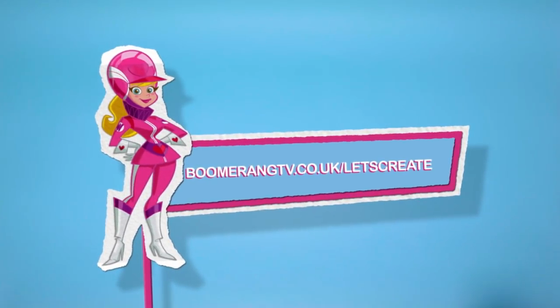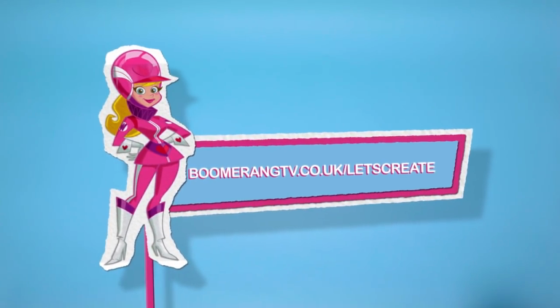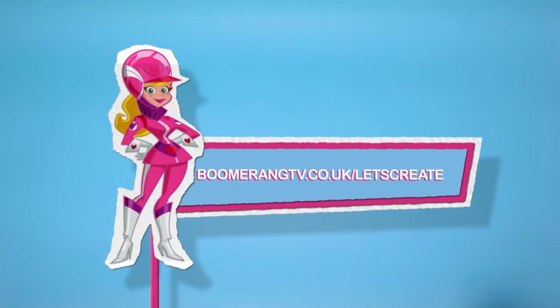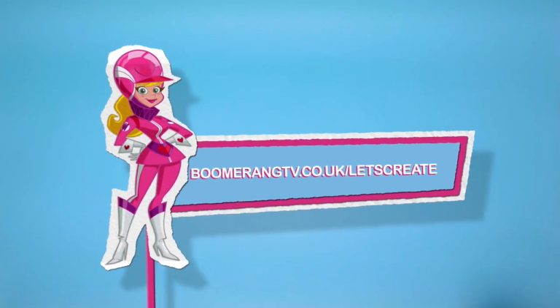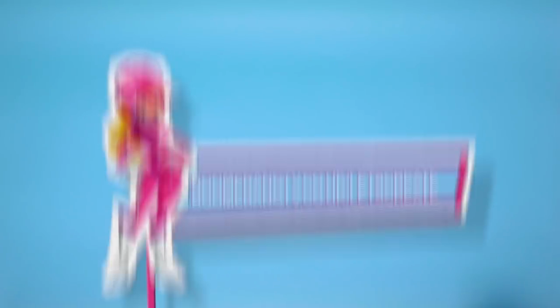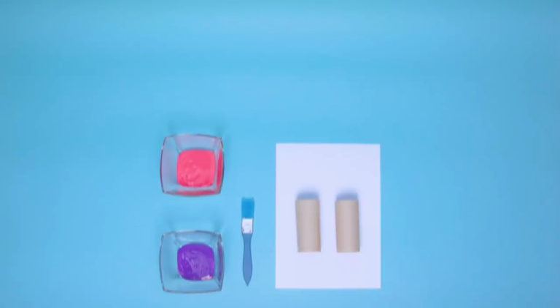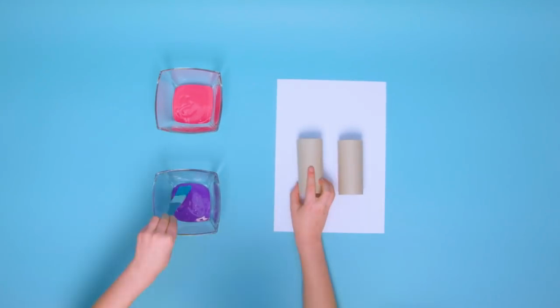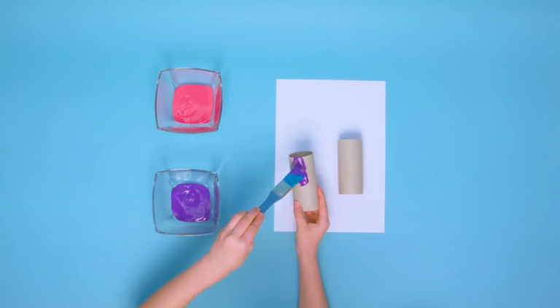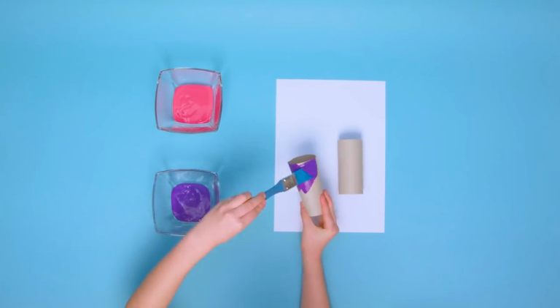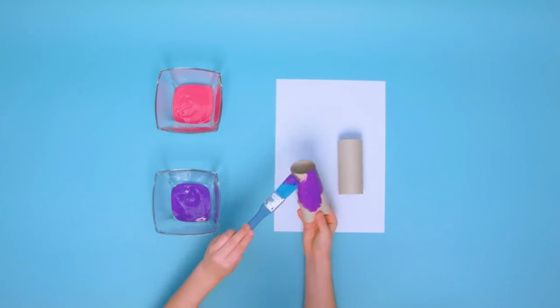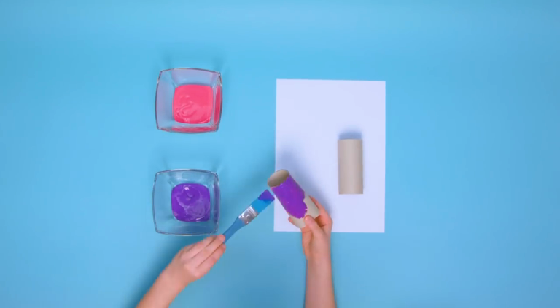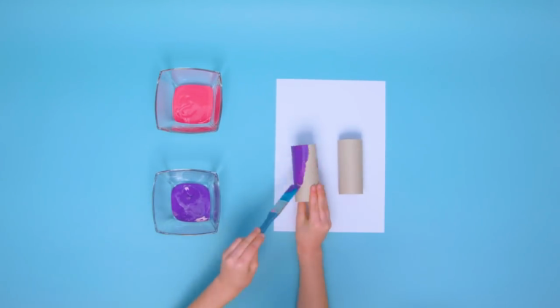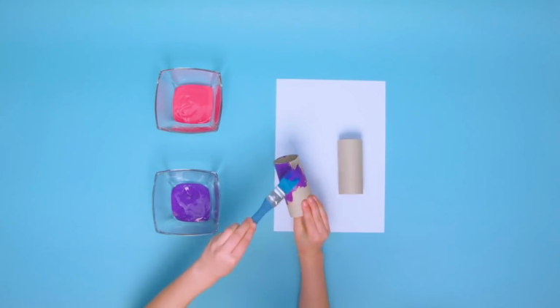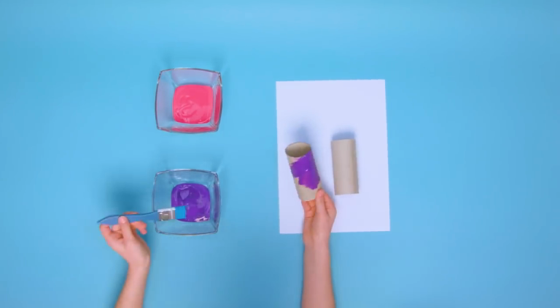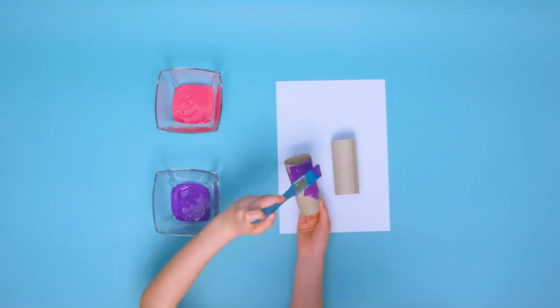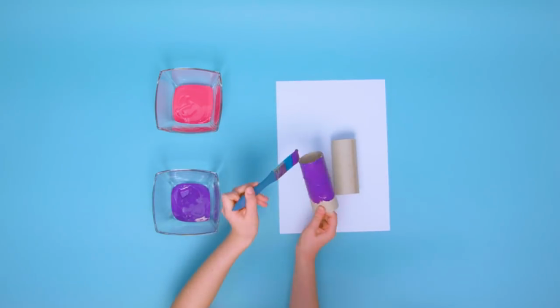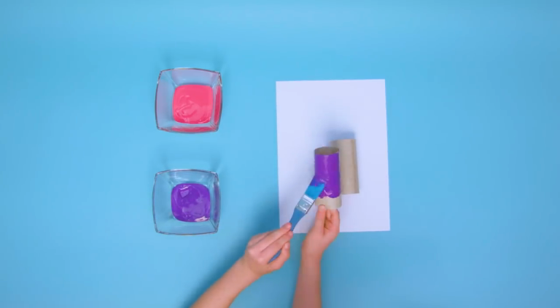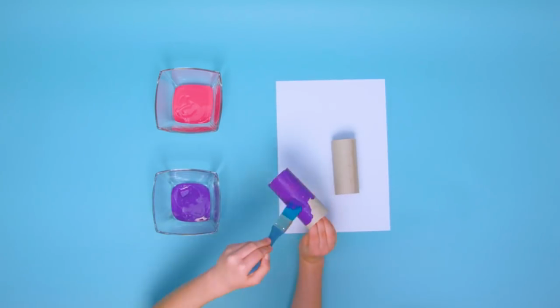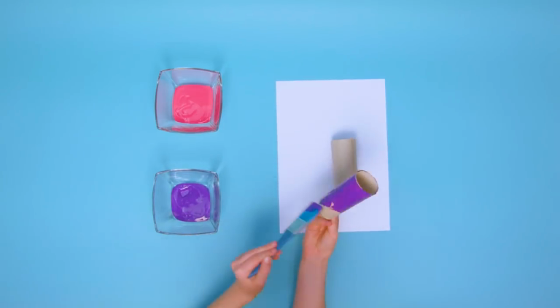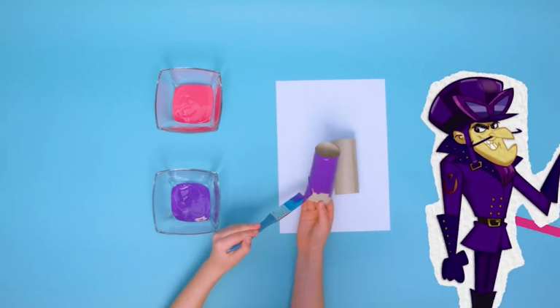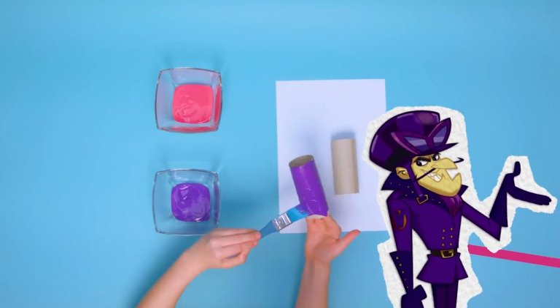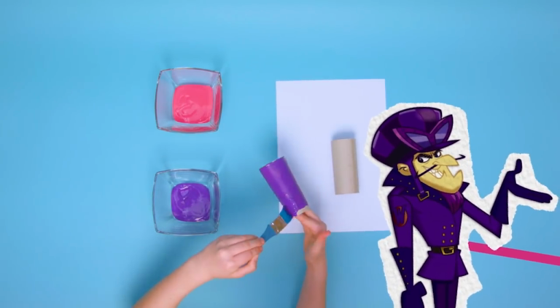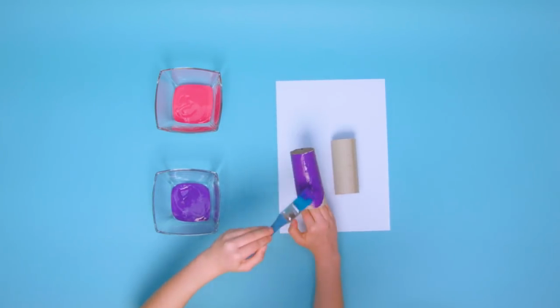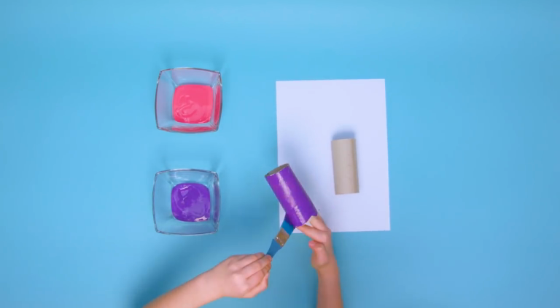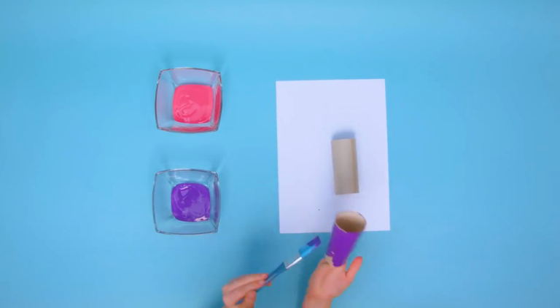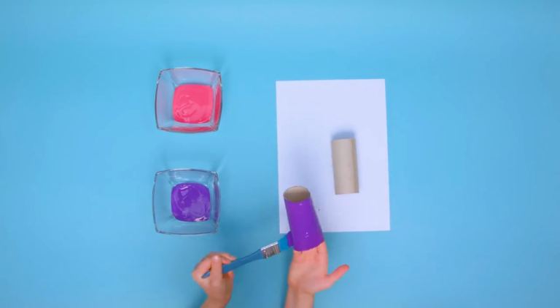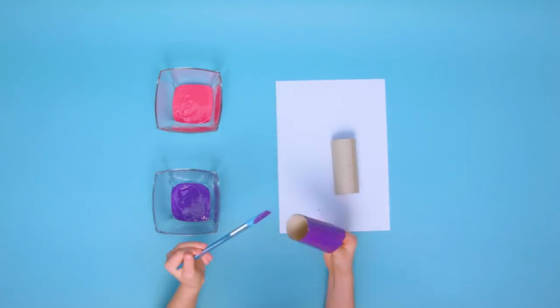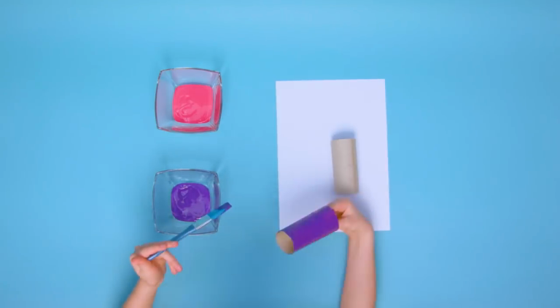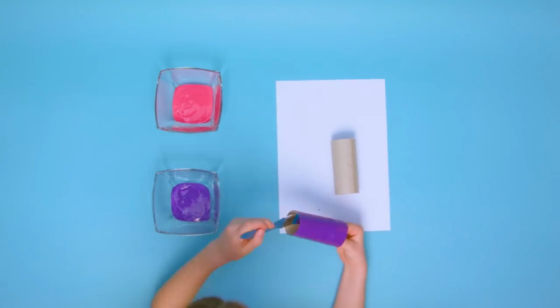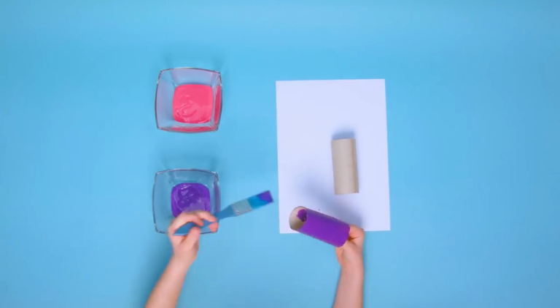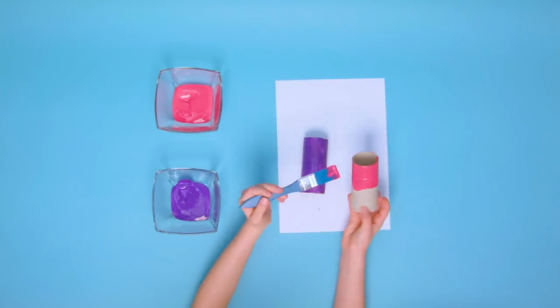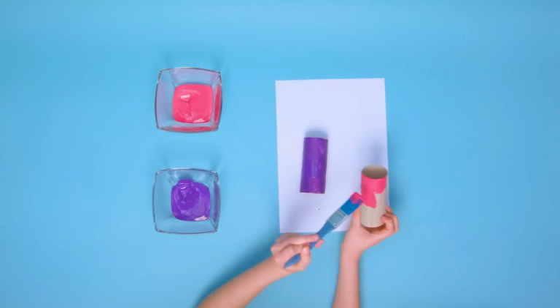On your marks, get set, go! To start, paint the tubes inside and out with the colour of your favourite Wacky Races car! It should be purple! For this video, we're using purple to make Dick Dastardly's Mean Machine!